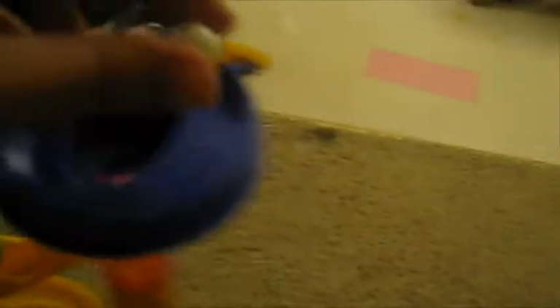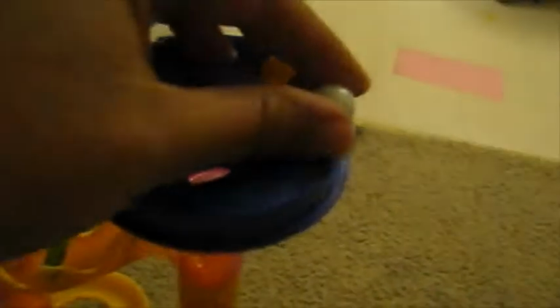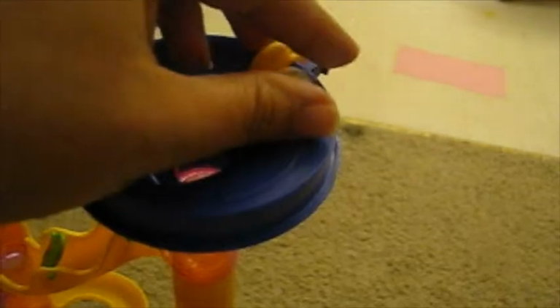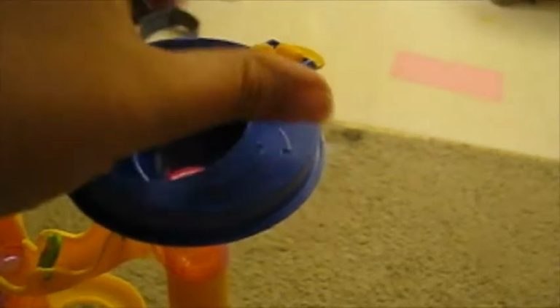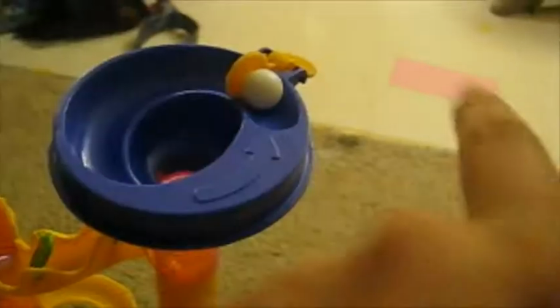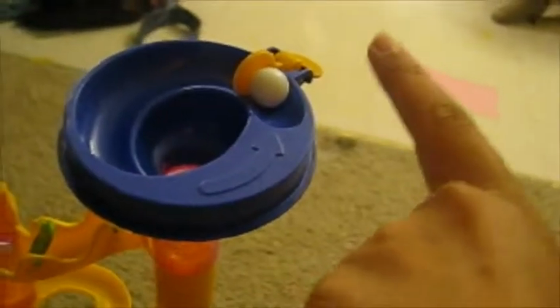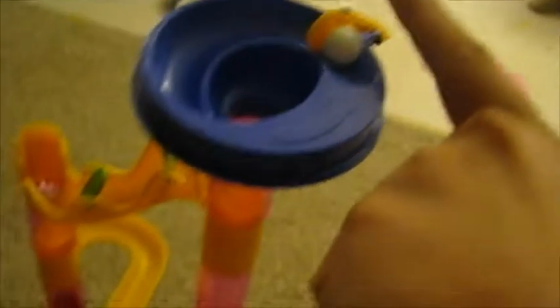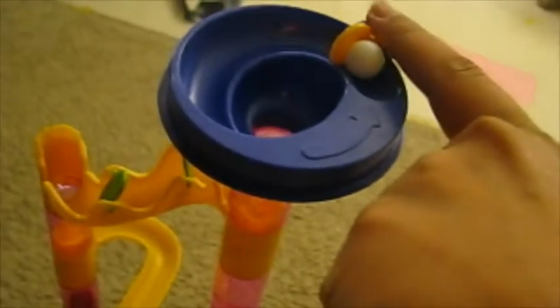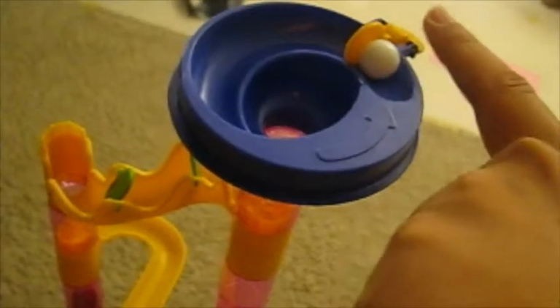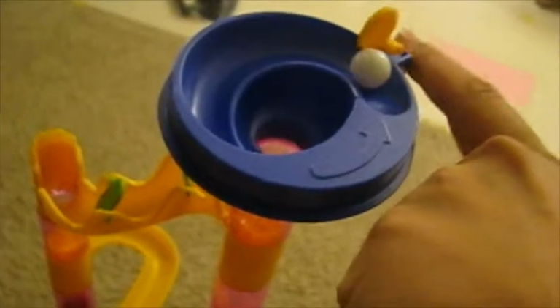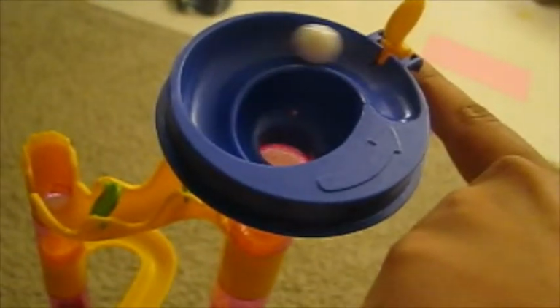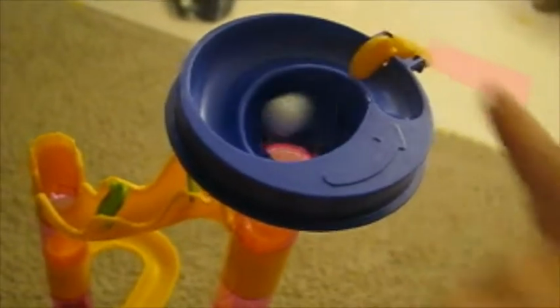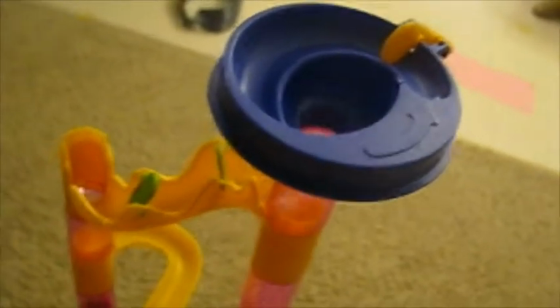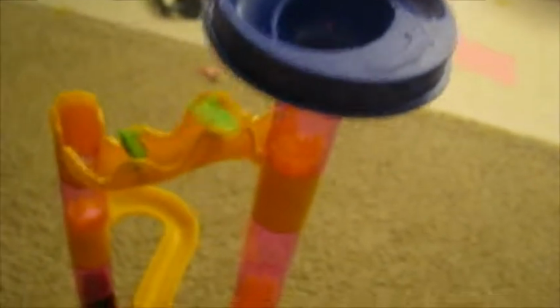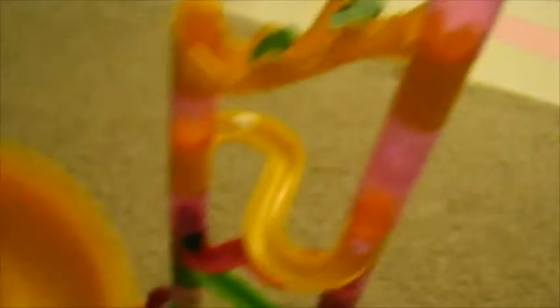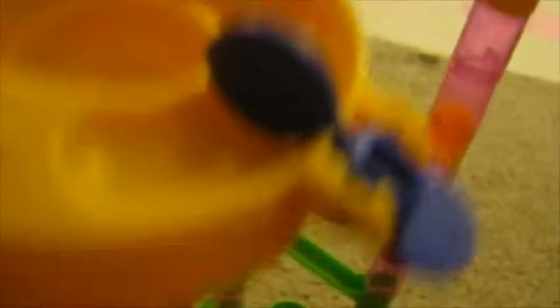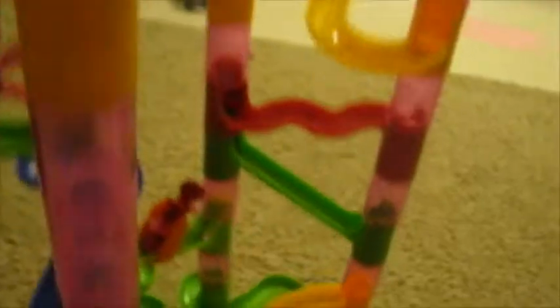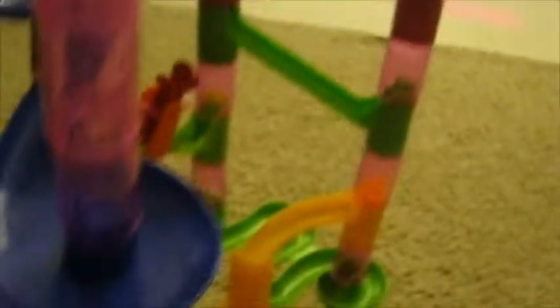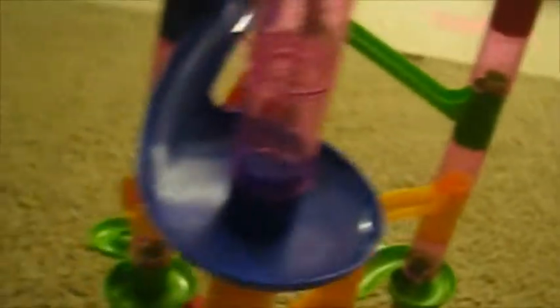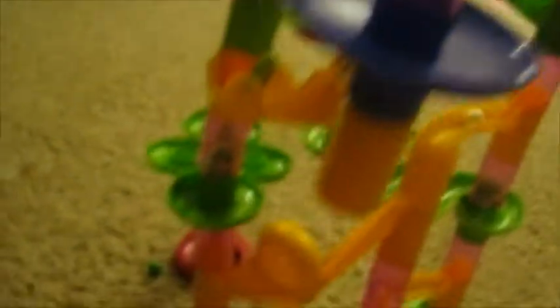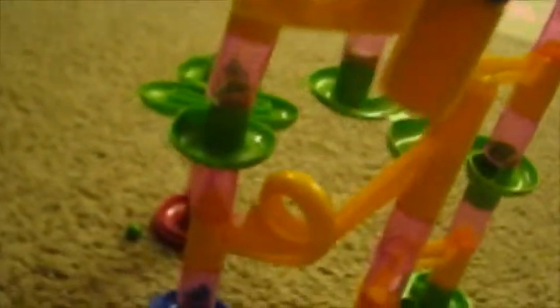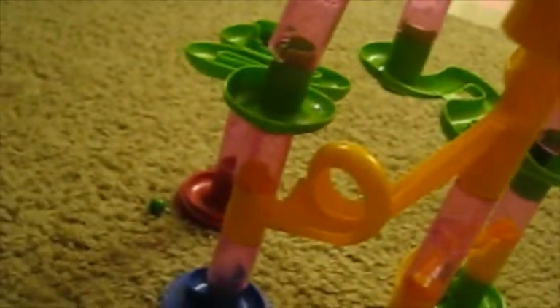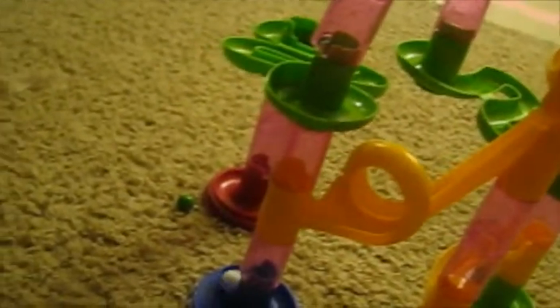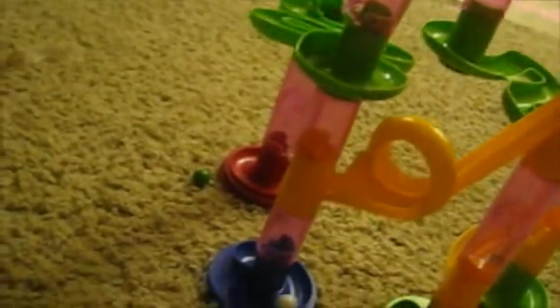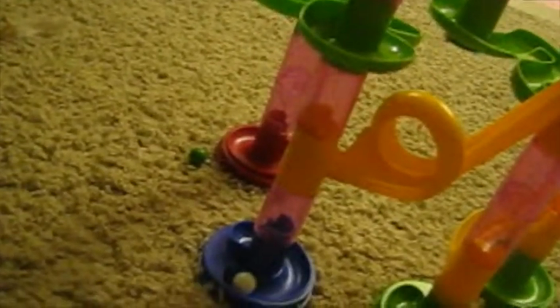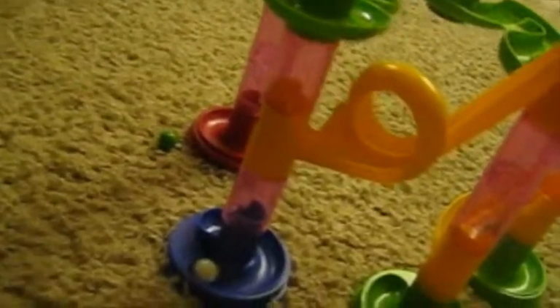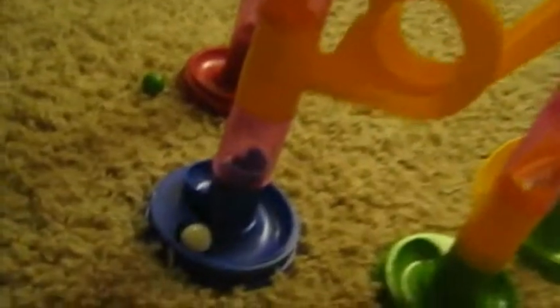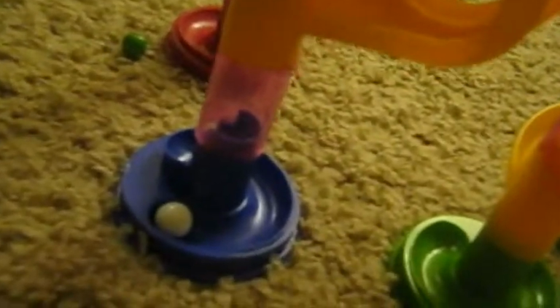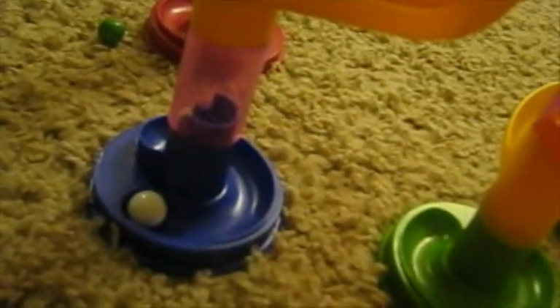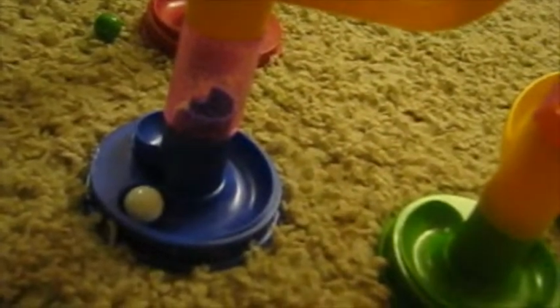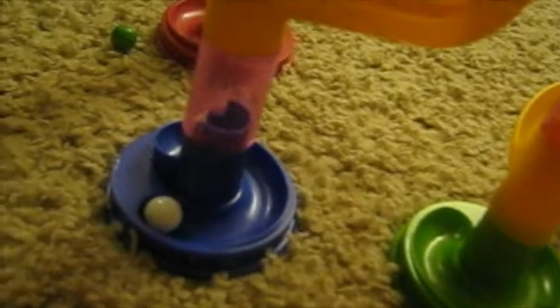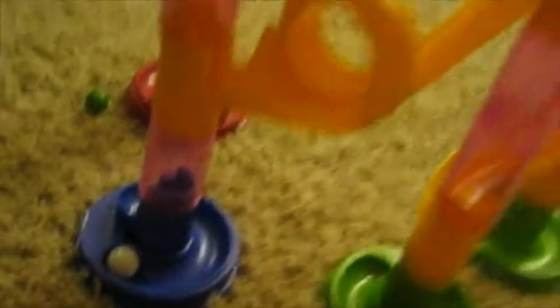Let's try this tall track one more time just to show you. There we go — see, that time it landed right in the base like it normally does.